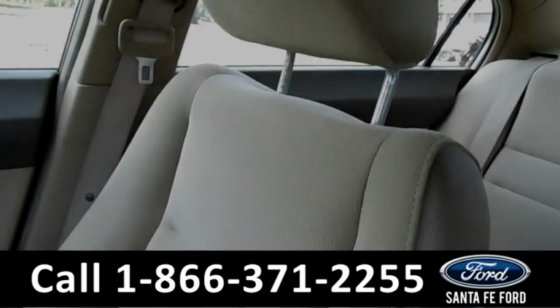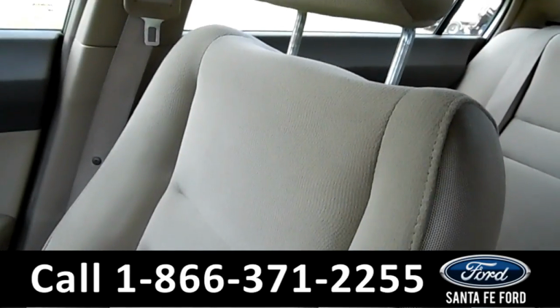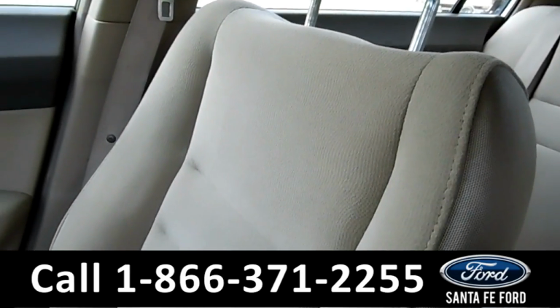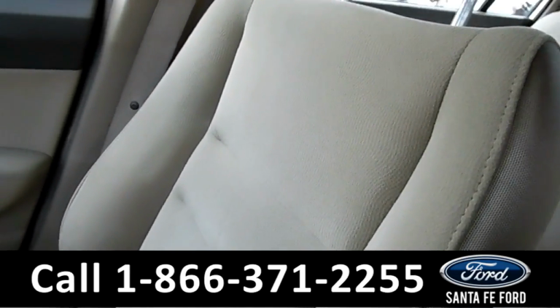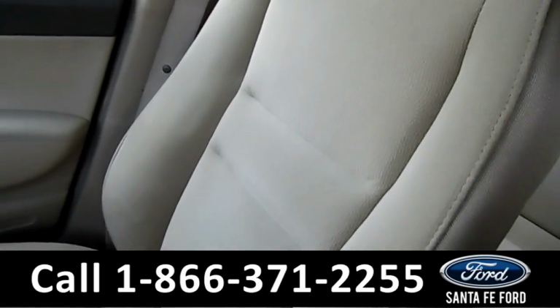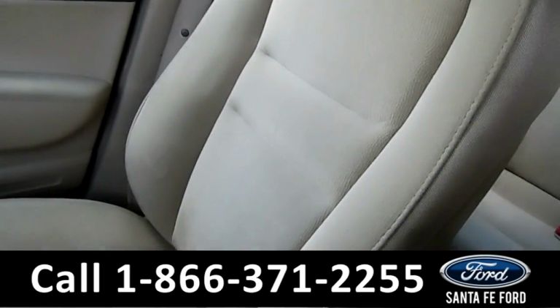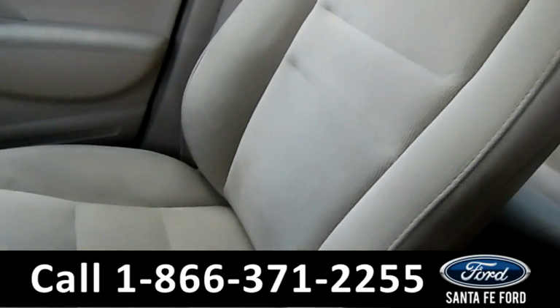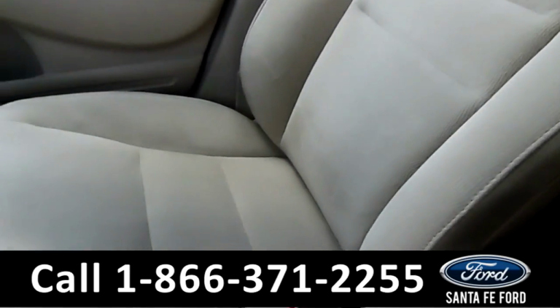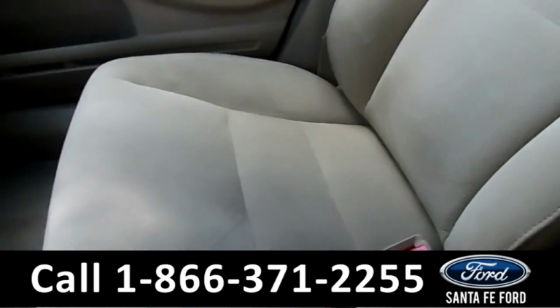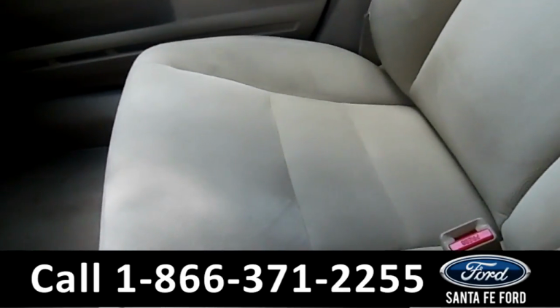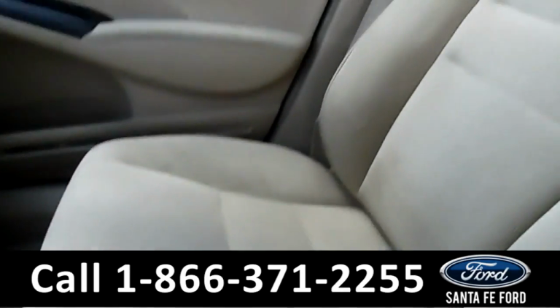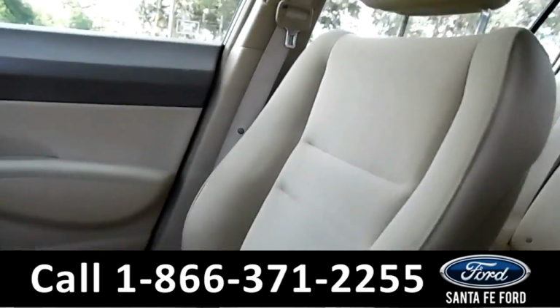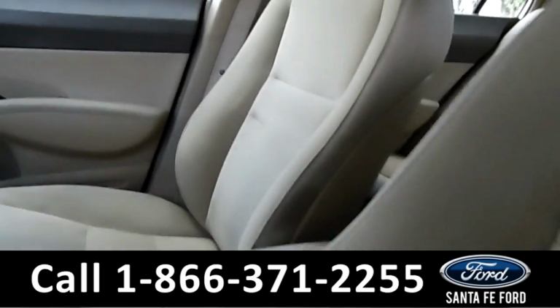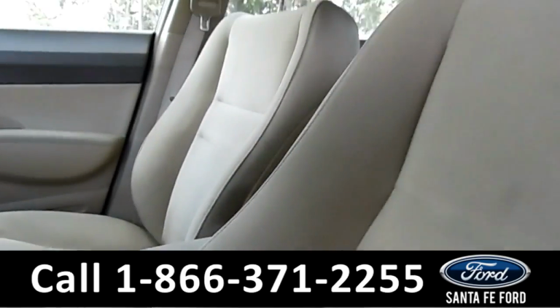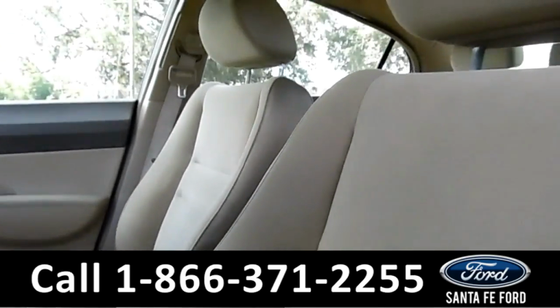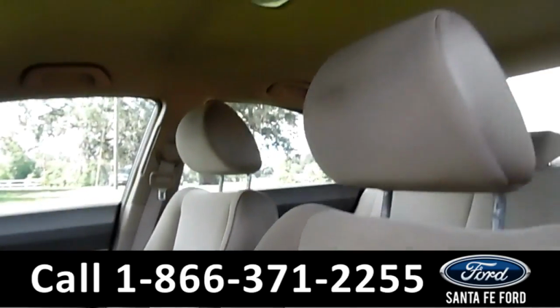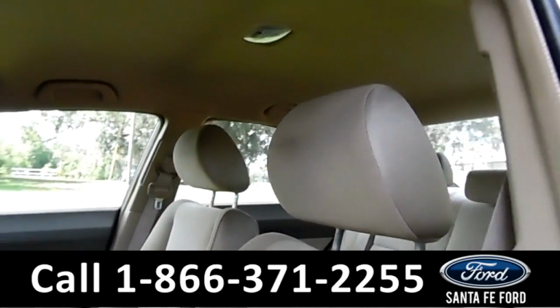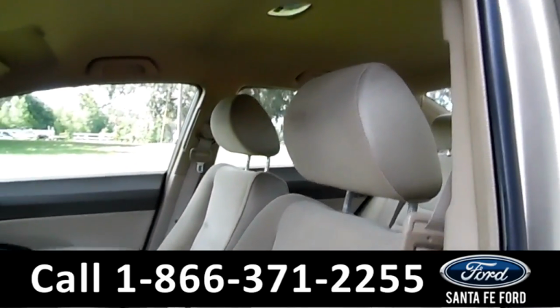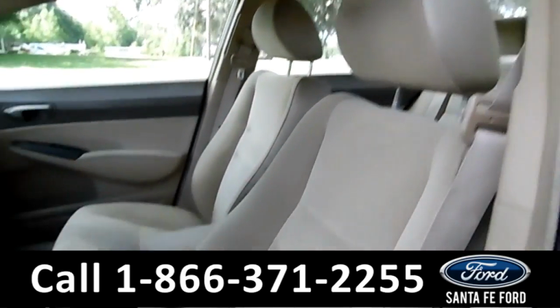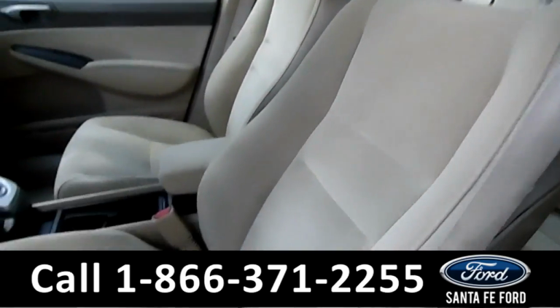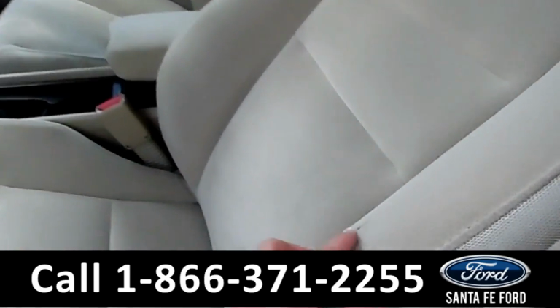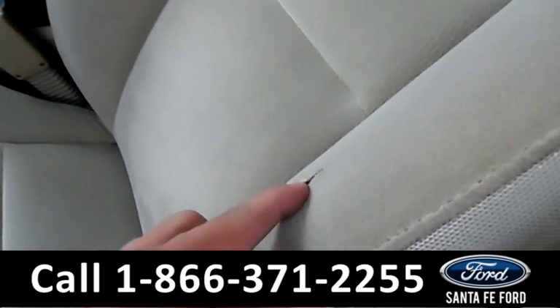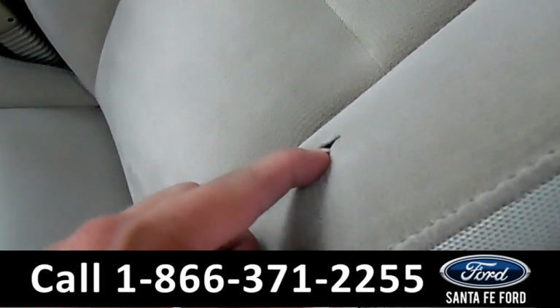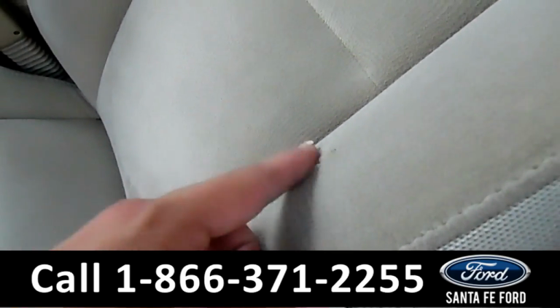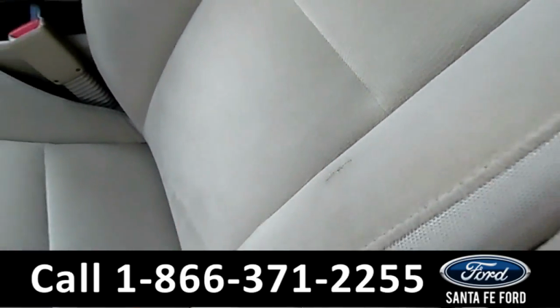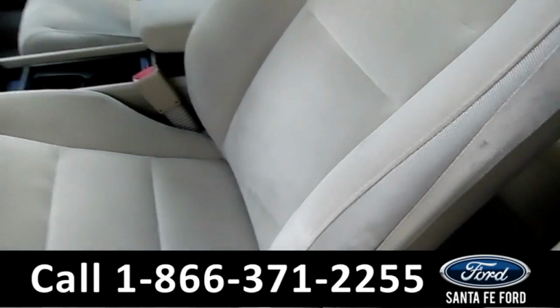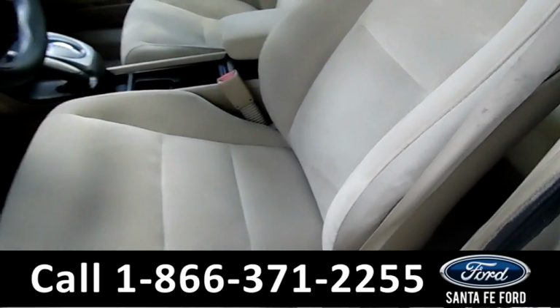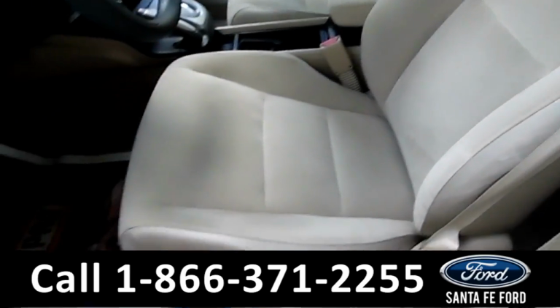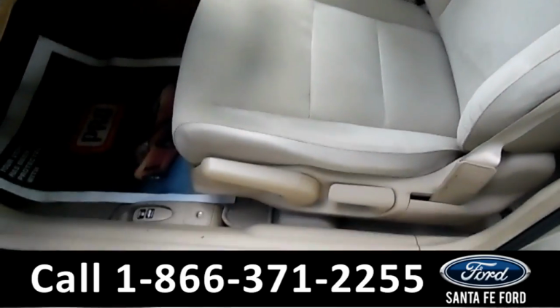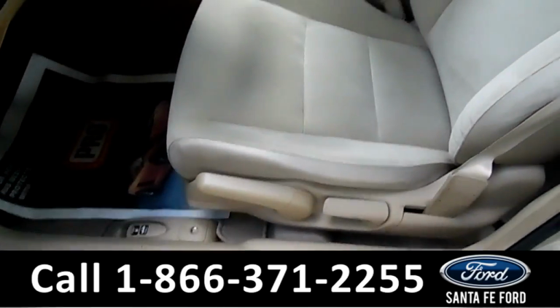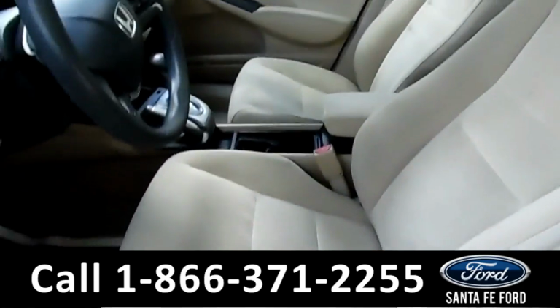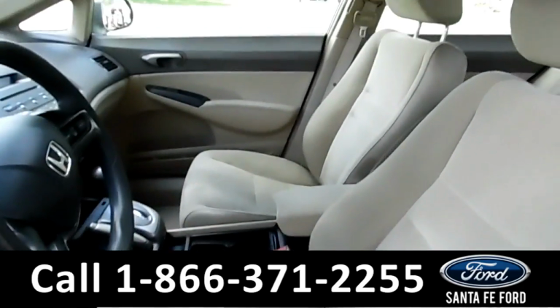These seats are tan suede, seem to be in pretty good condition — very soft, they look nice. There is a little bit of a rip right there, happens over time. It's a 2007. These are manual seats.